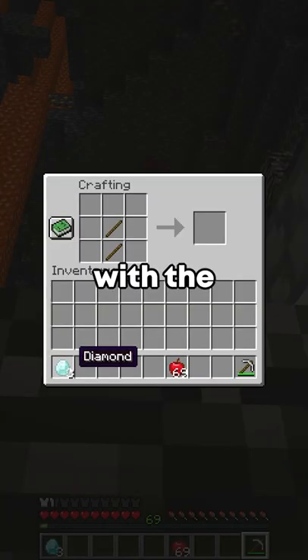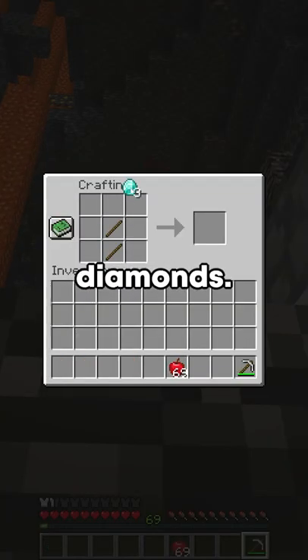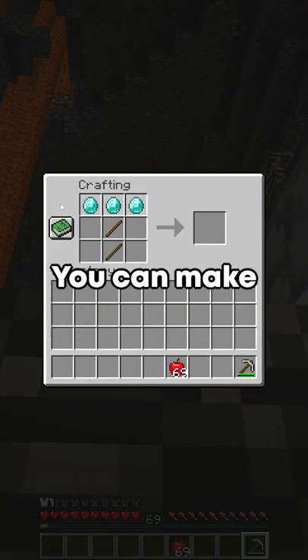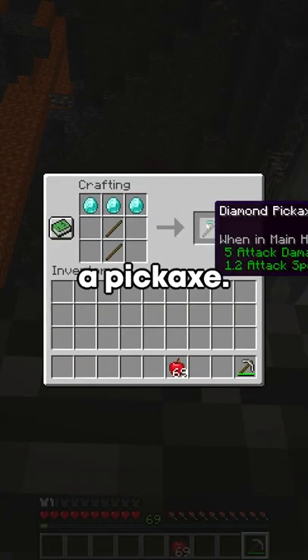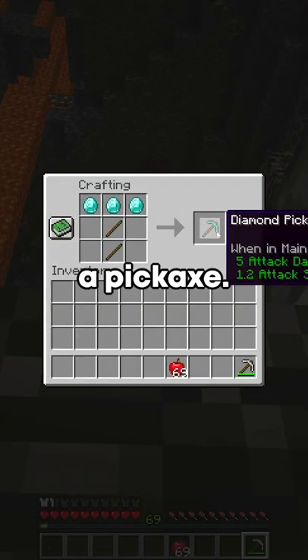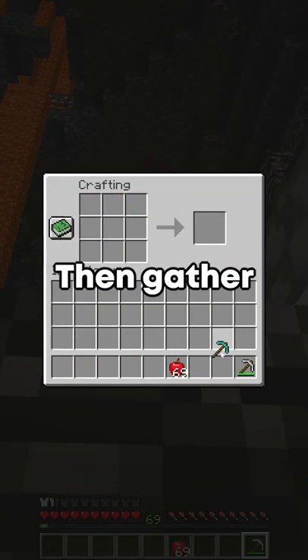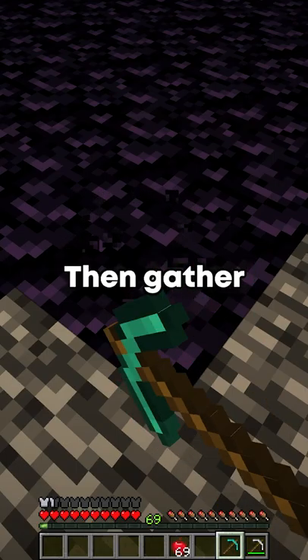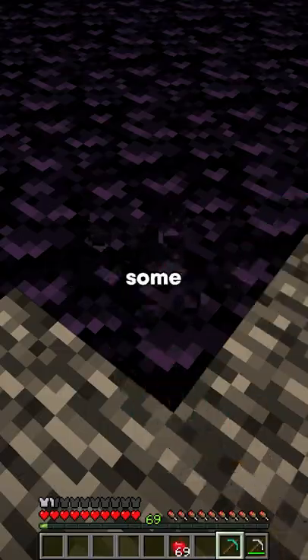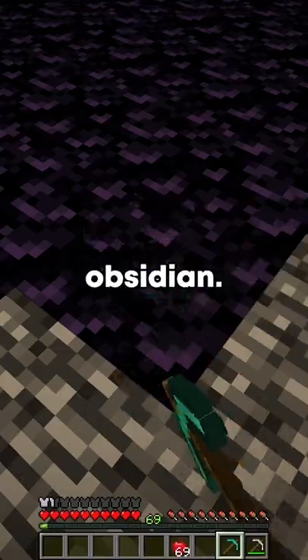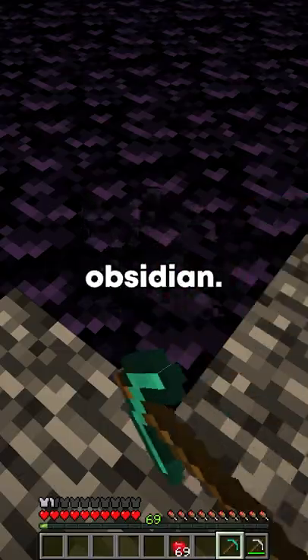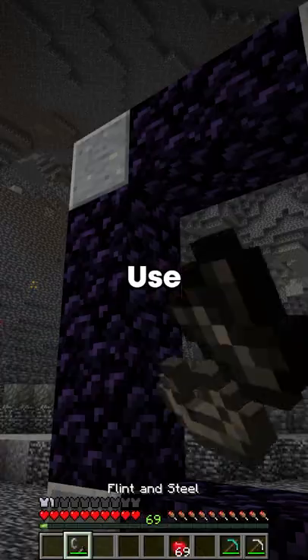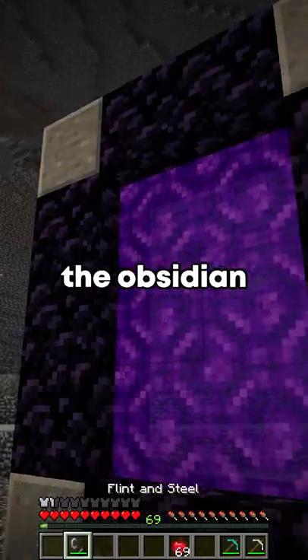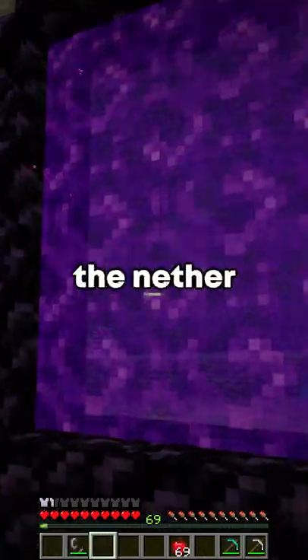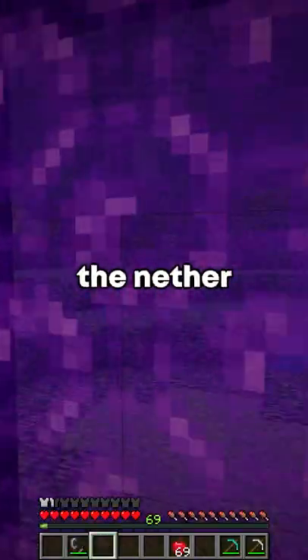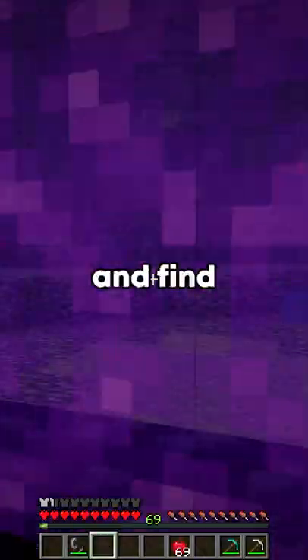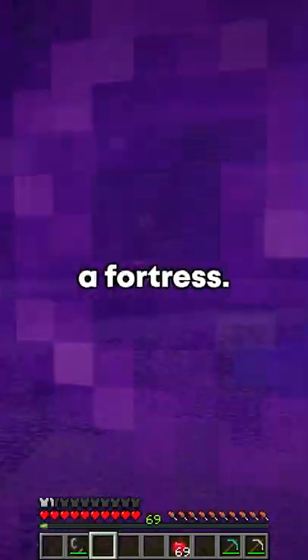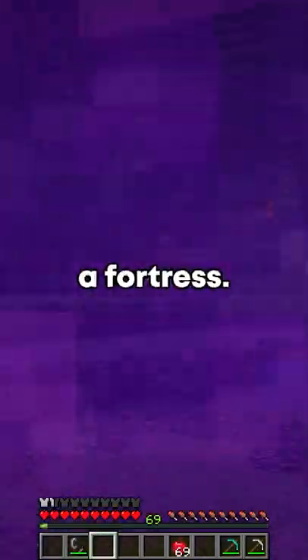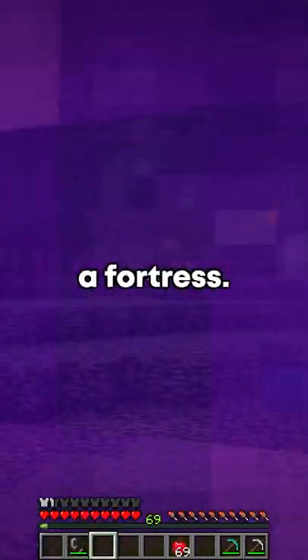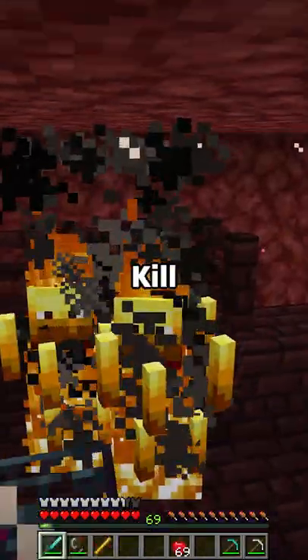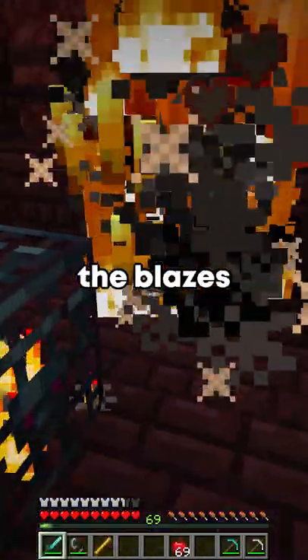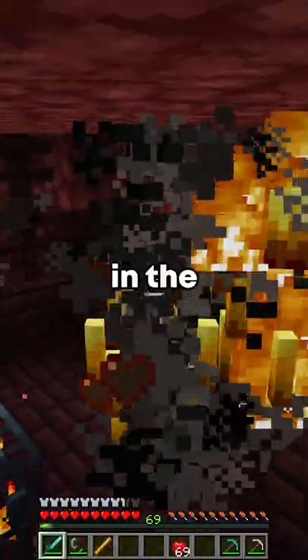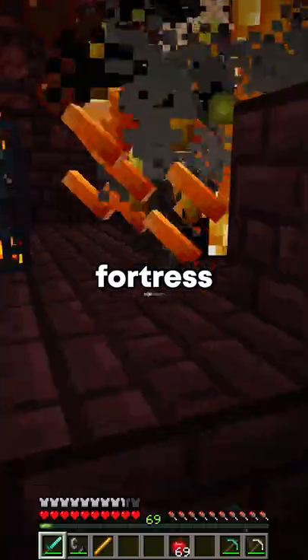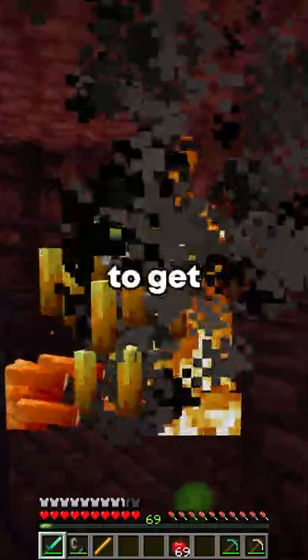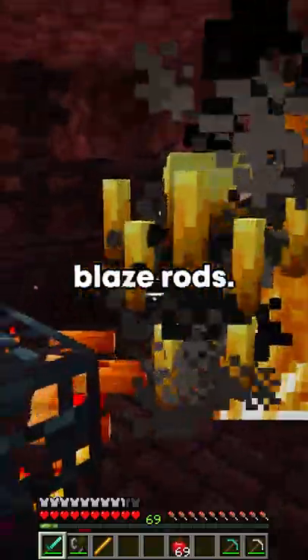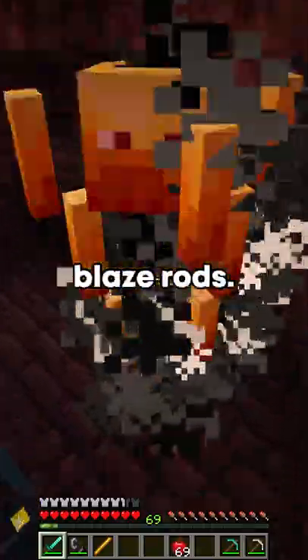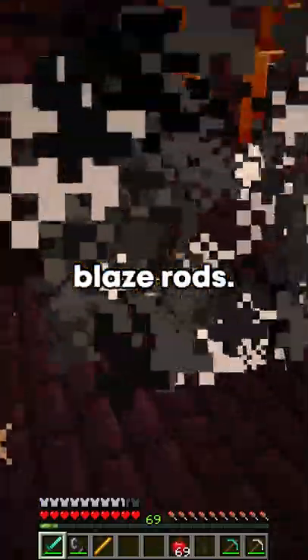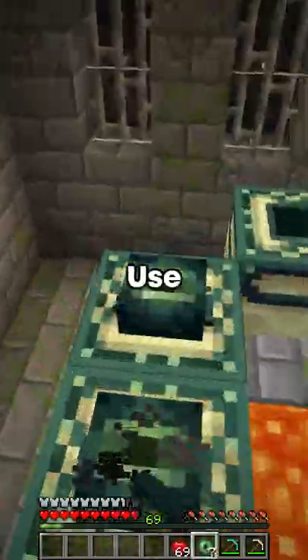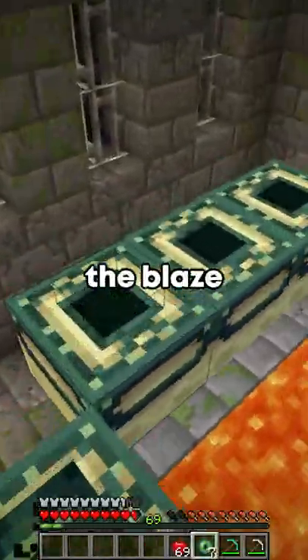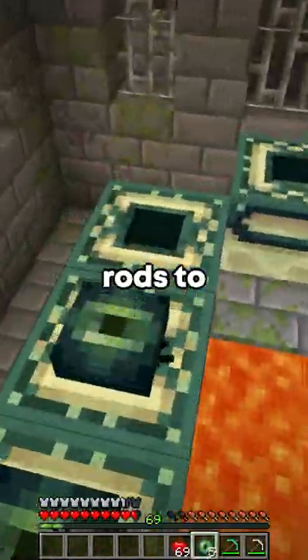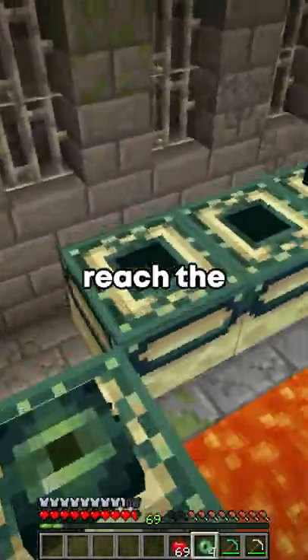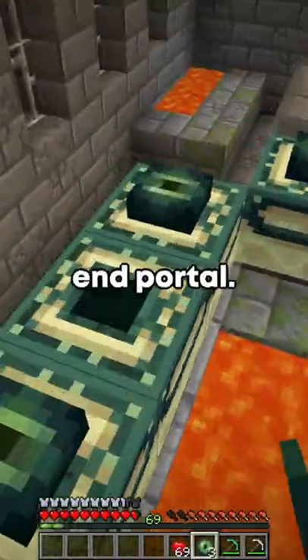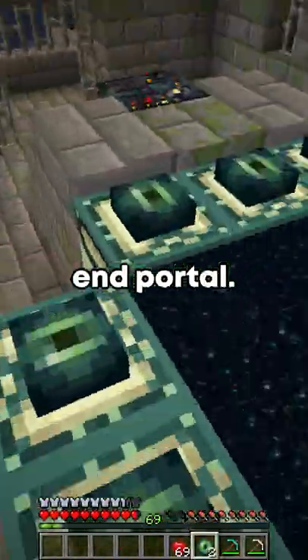With the diamonds, you can make a pickaxe. Then gather some obsidian. Use the obsidian to reach the Nether and find a fortress. Kill the blazes in the fortress to get blaze rods, then use the blaze rods to reach the End portal.